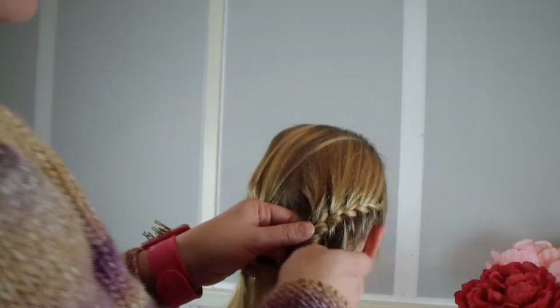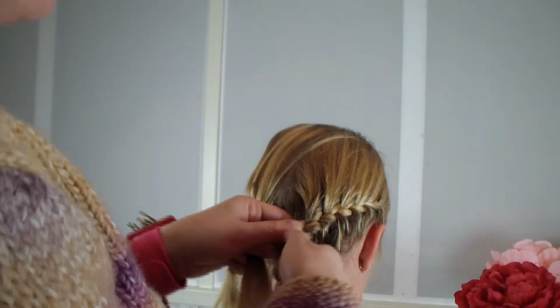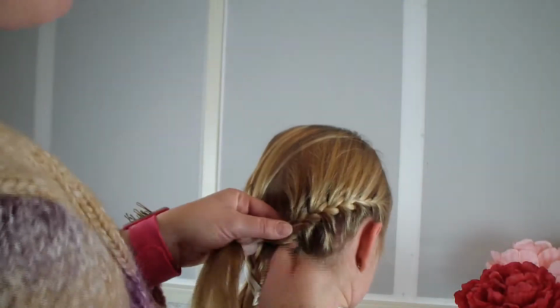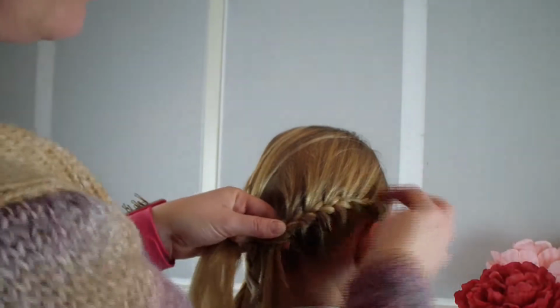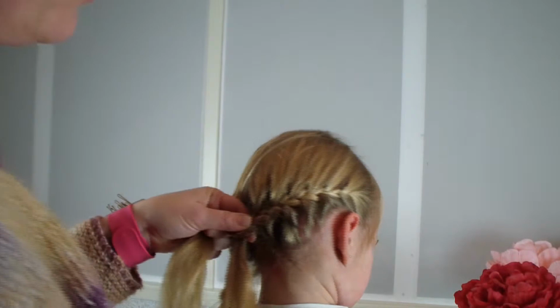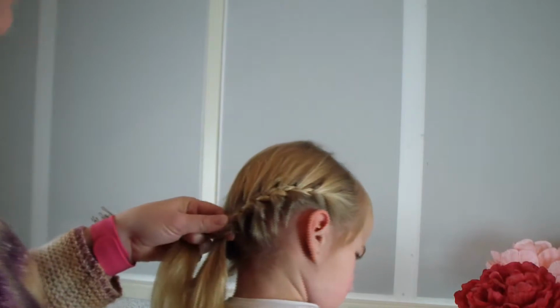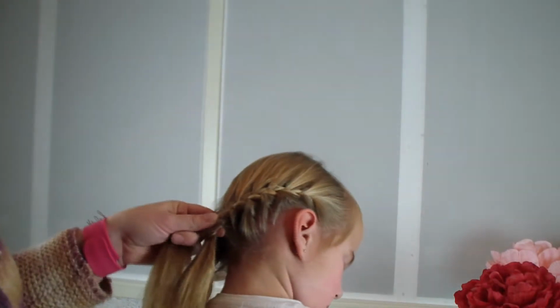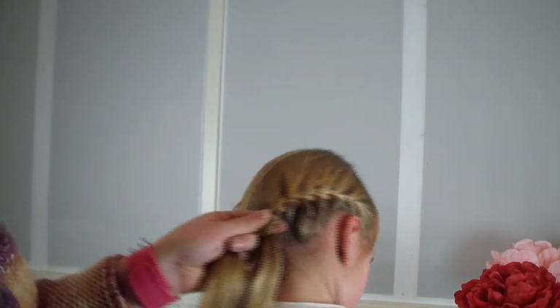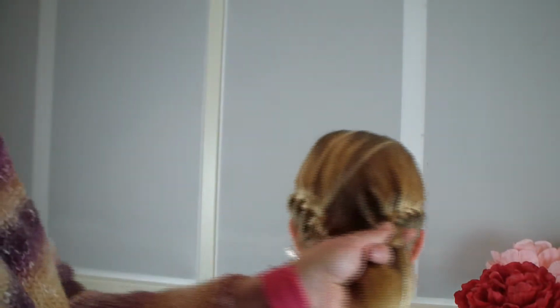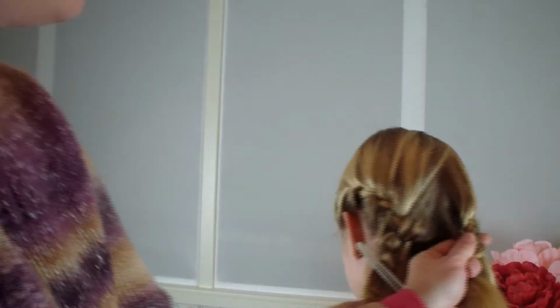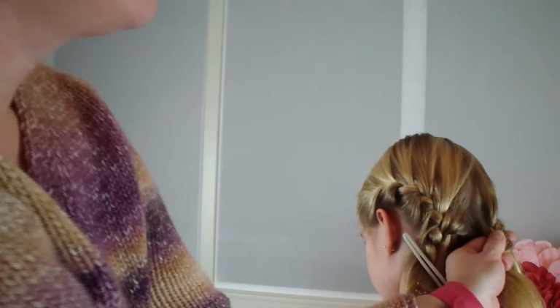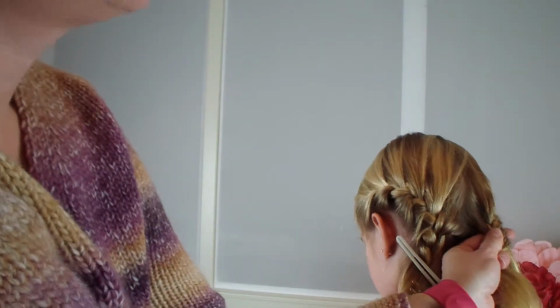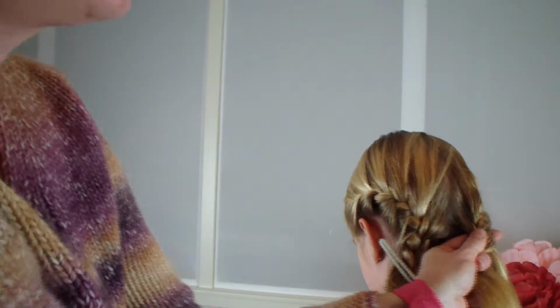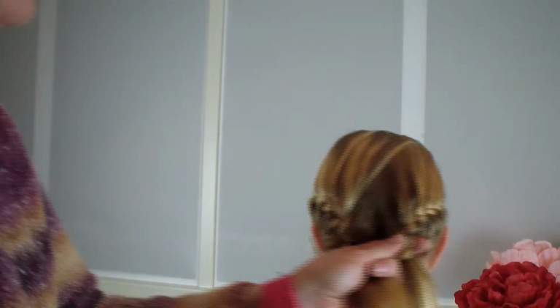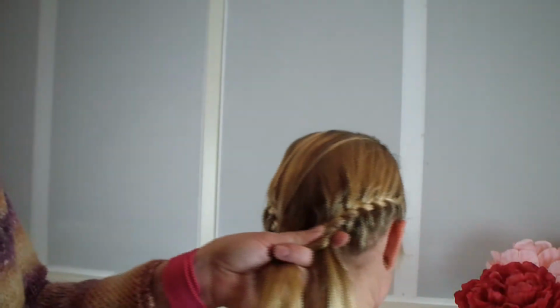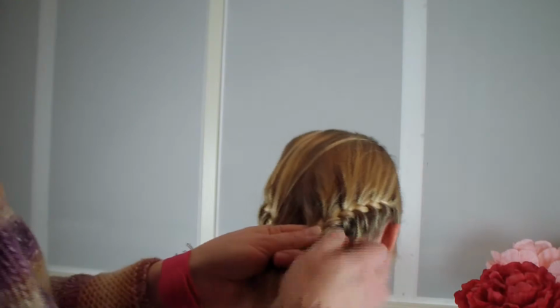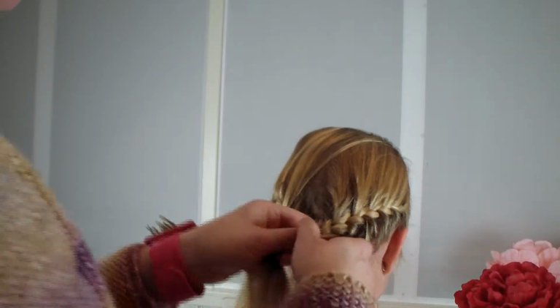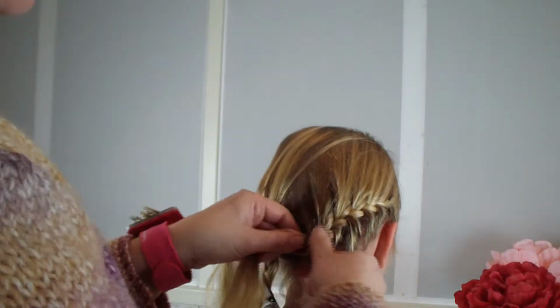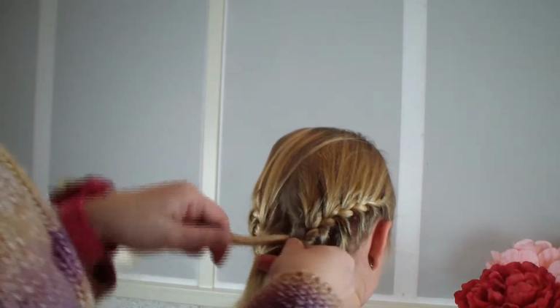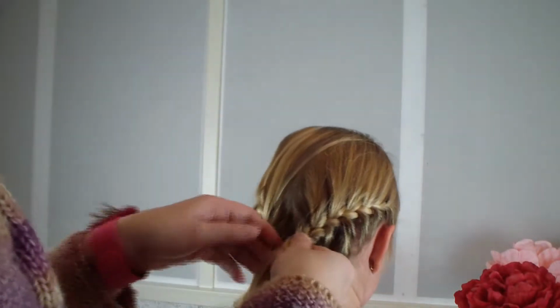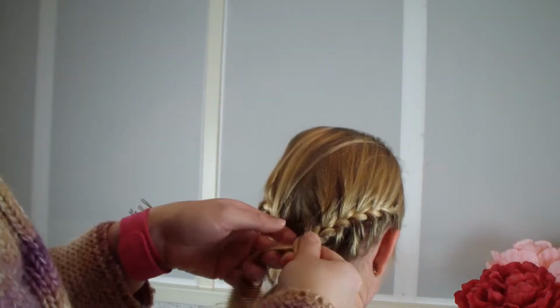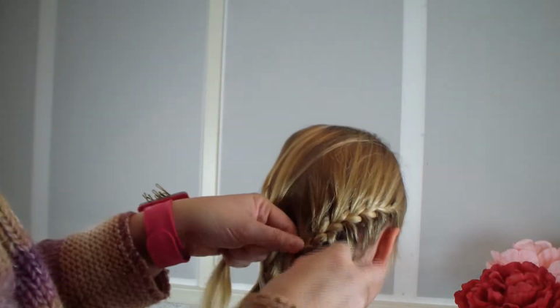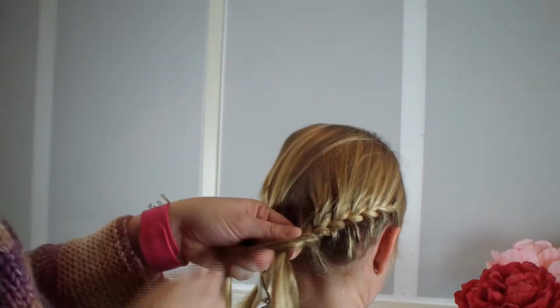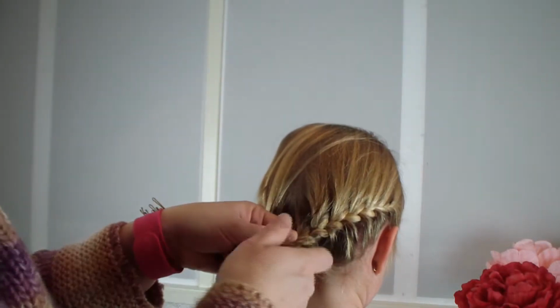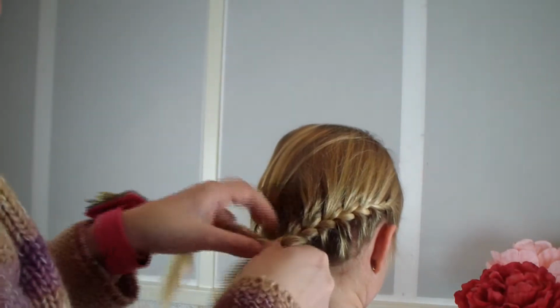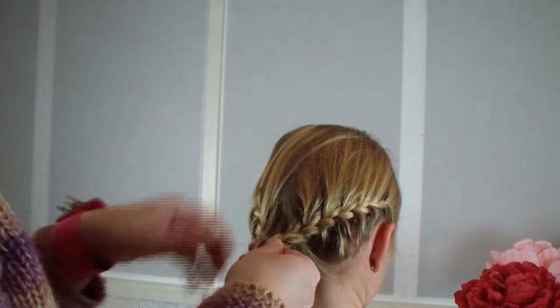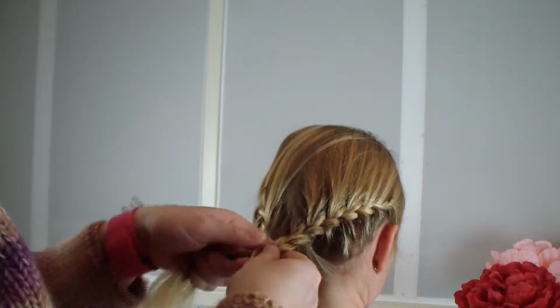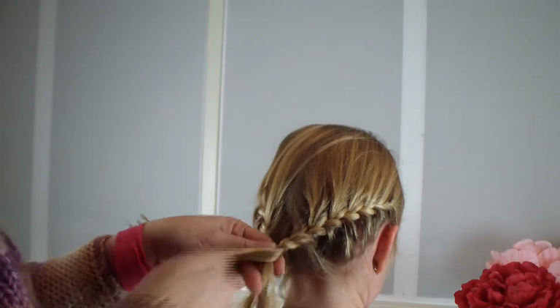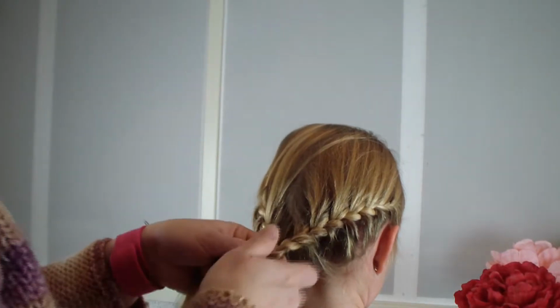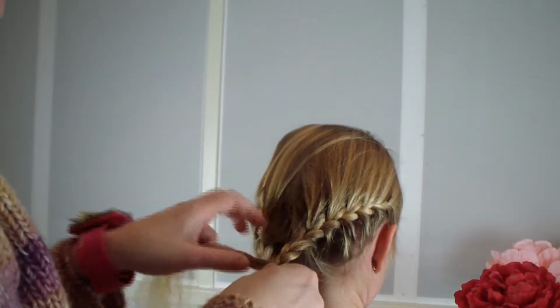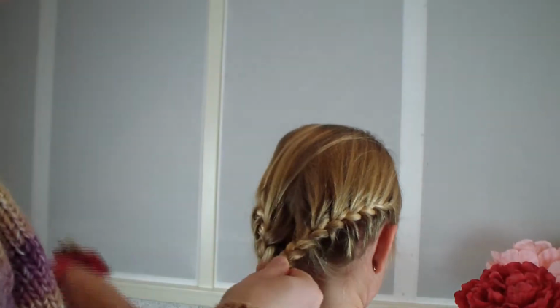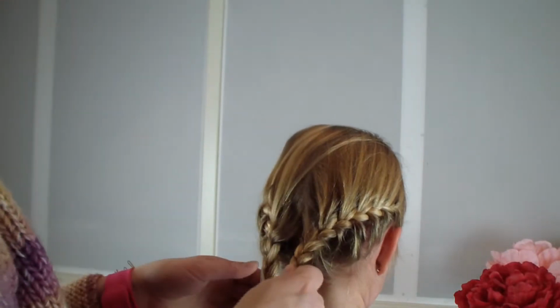I've finished the braid on this side and I already did the other side. I'm going to put them together in a ponytail, so I'm braiding this a bit further just to get a good grip, like so.